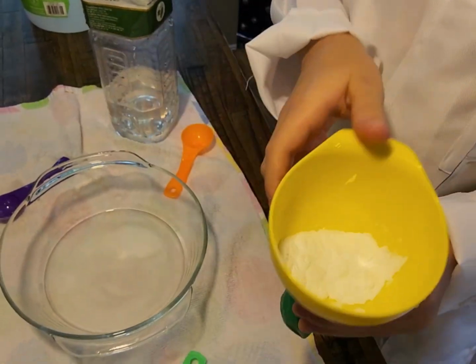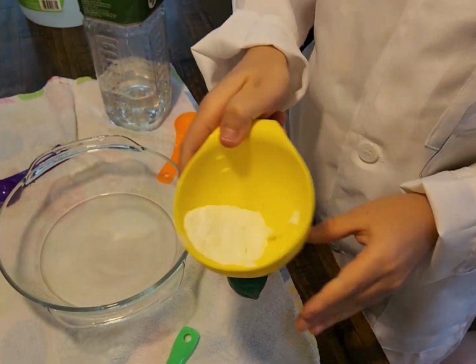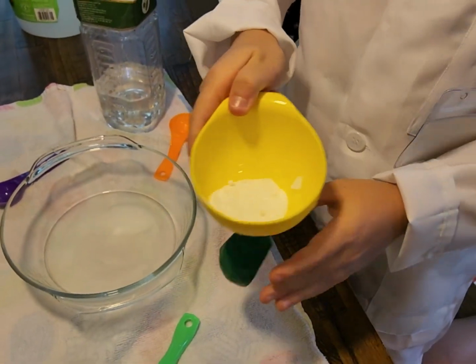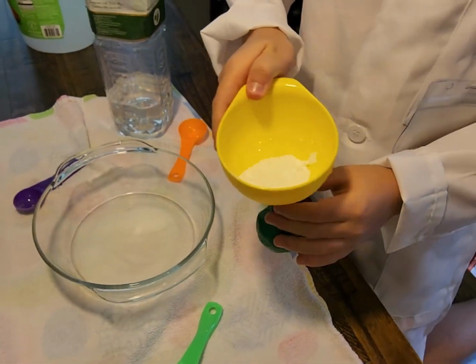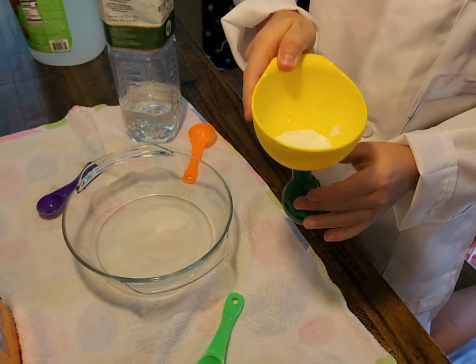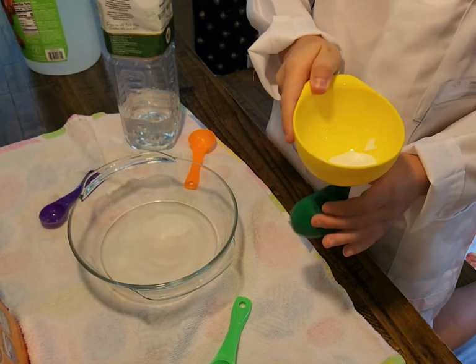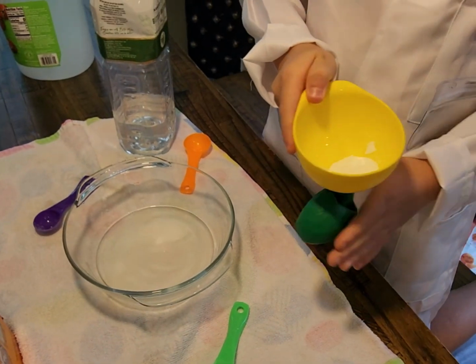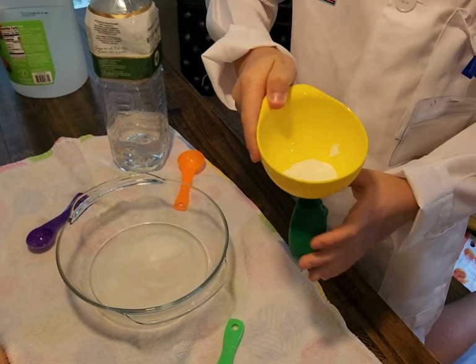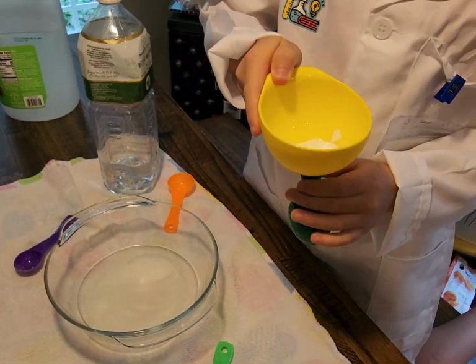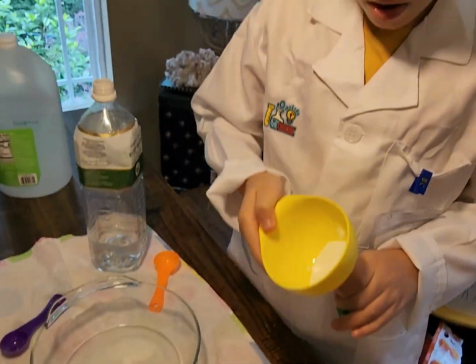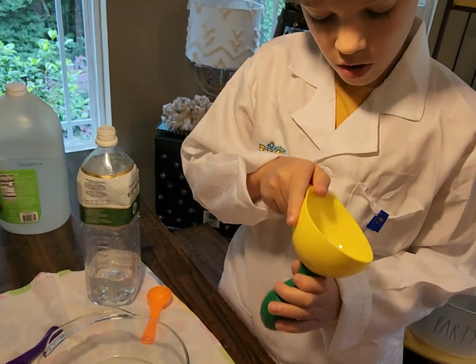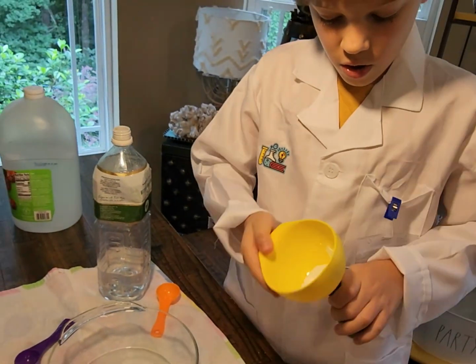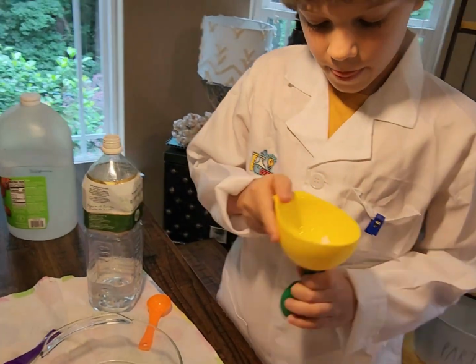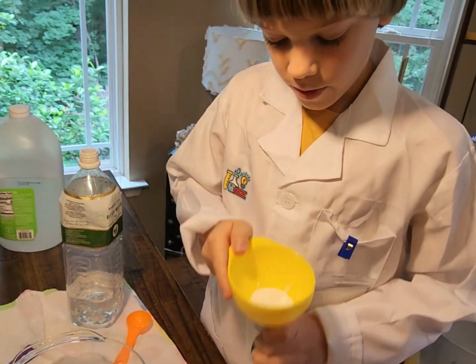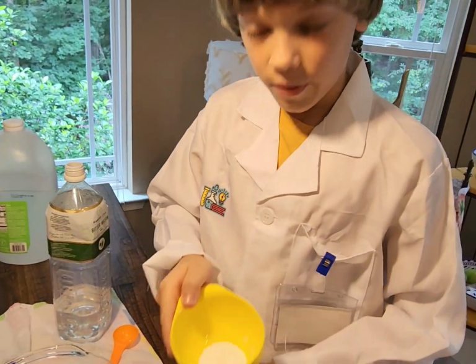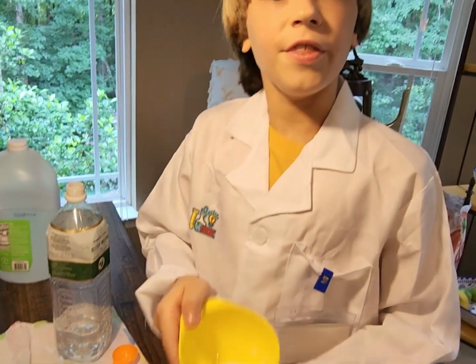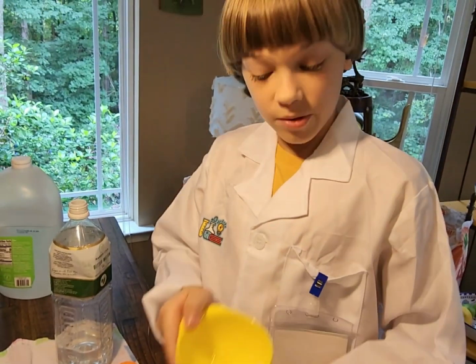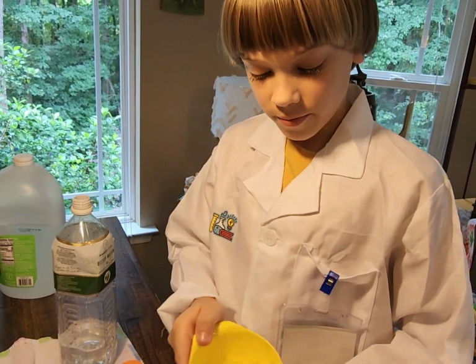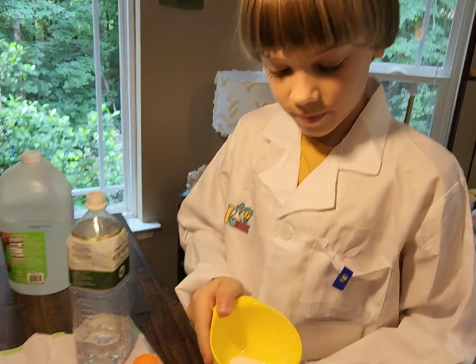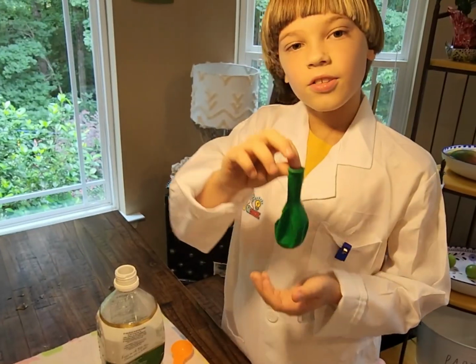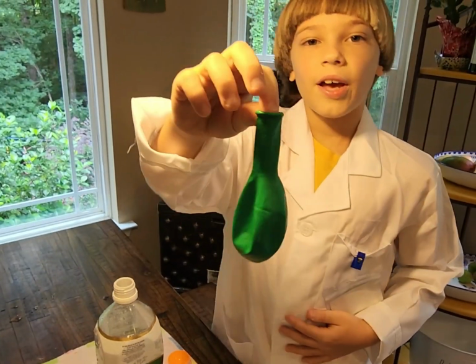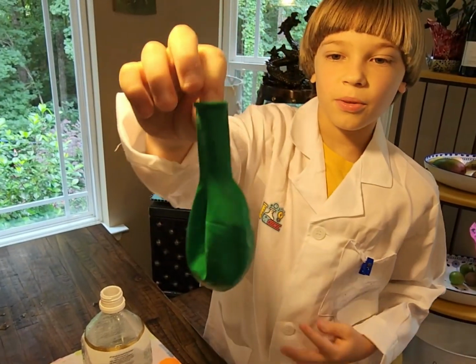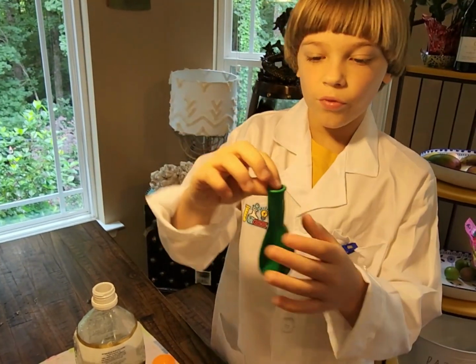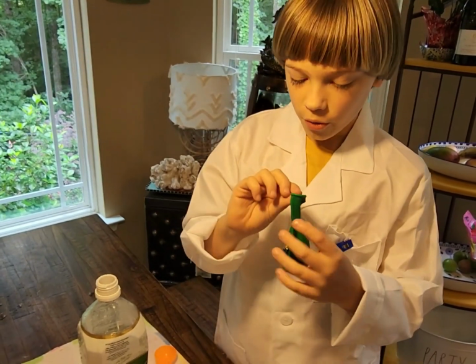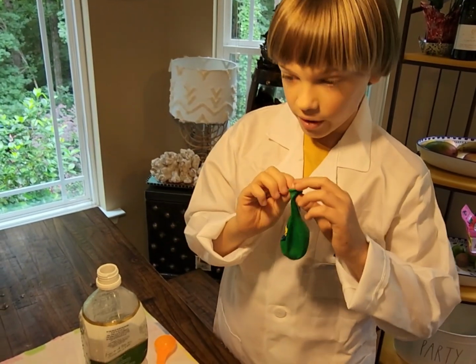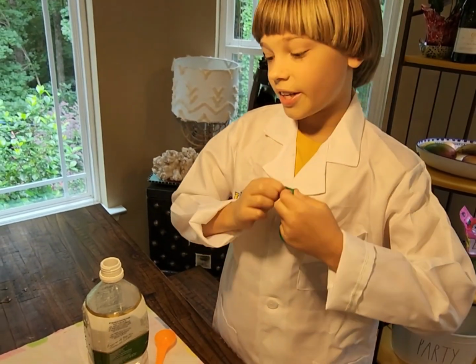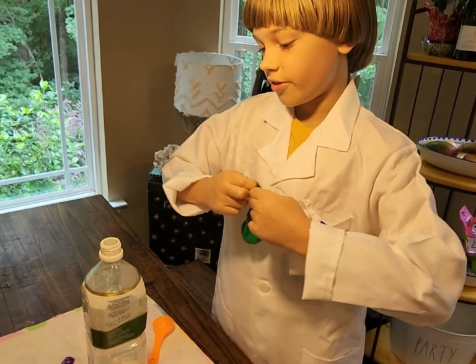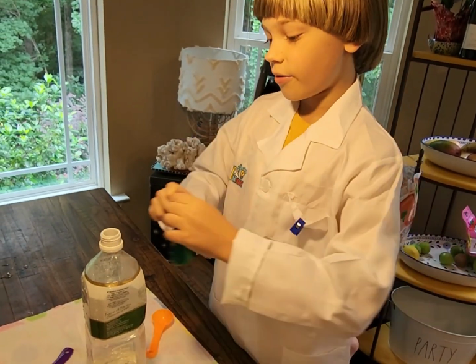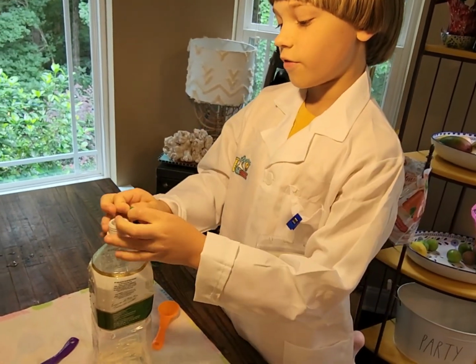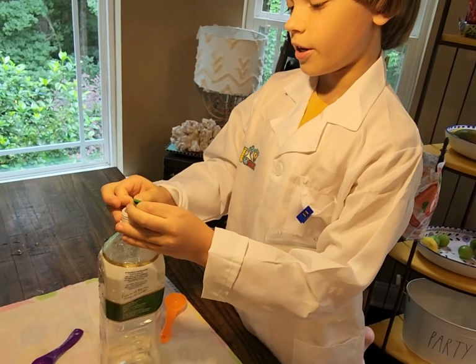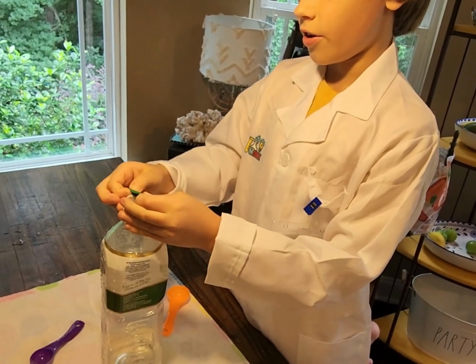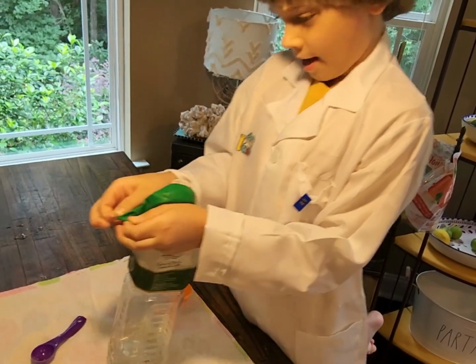Now let's just shake it. I'll be right back when everything comes in. So now we have this balloon filled with baking soda, and now we just have to put it on the cap.